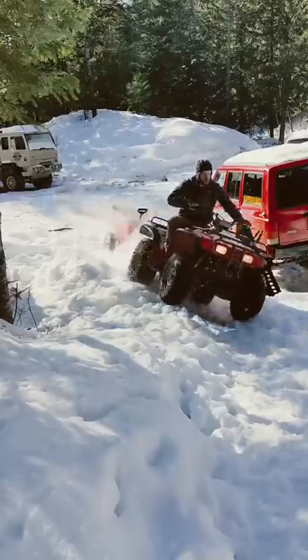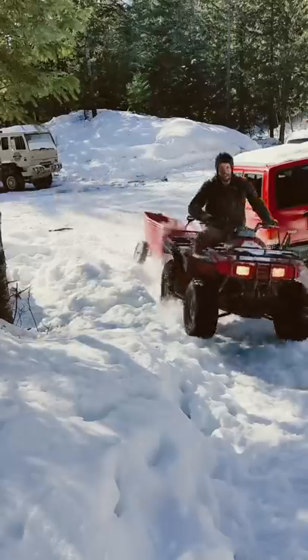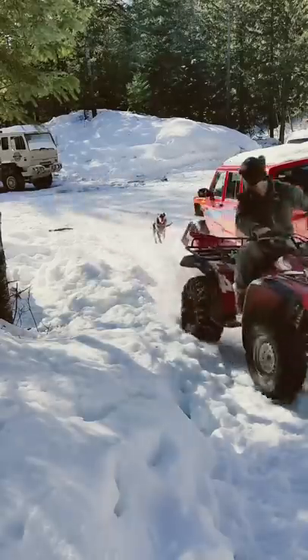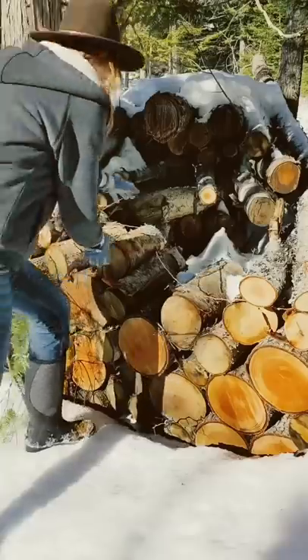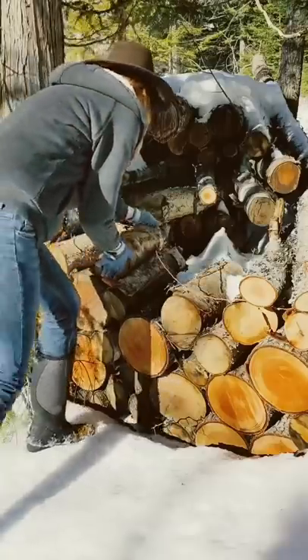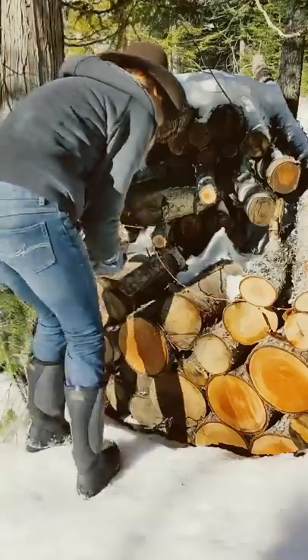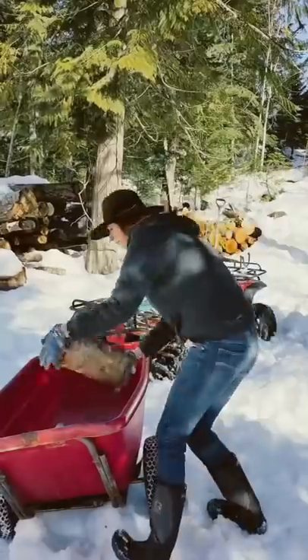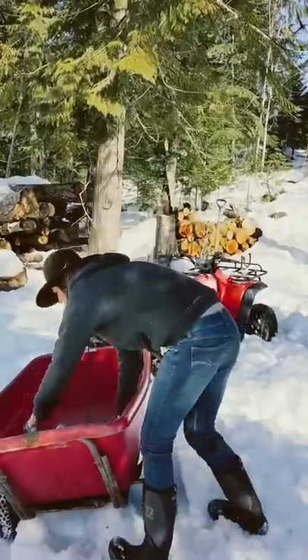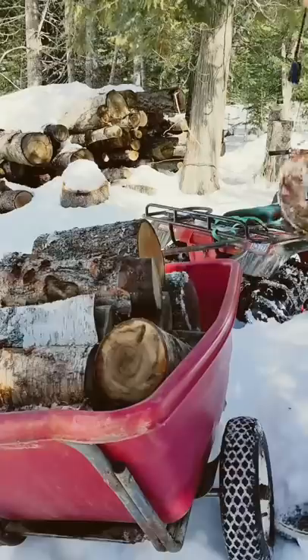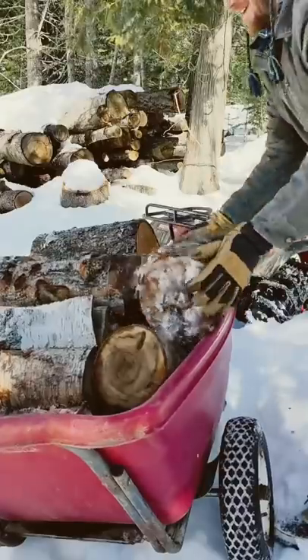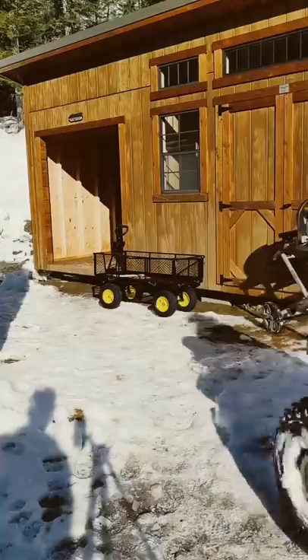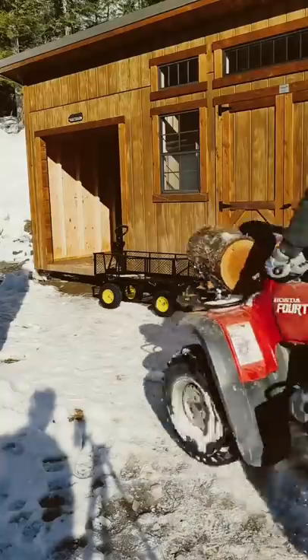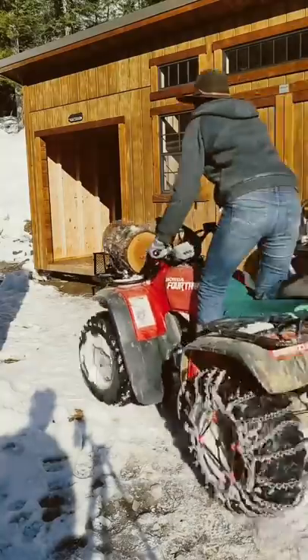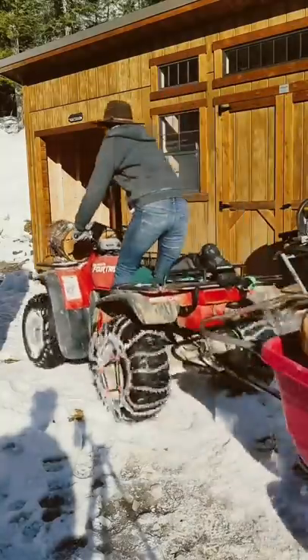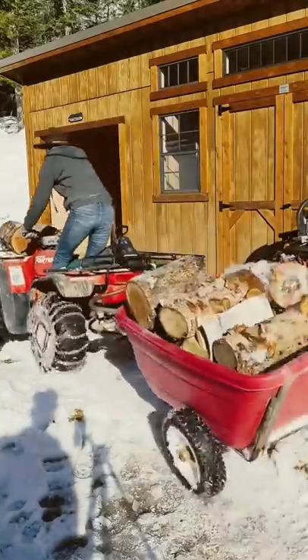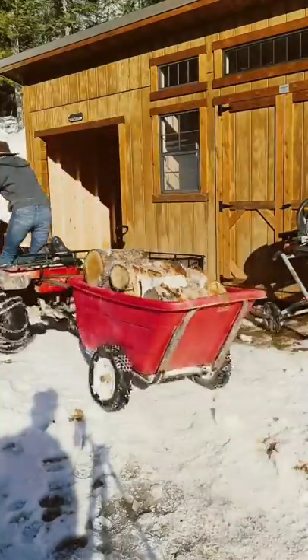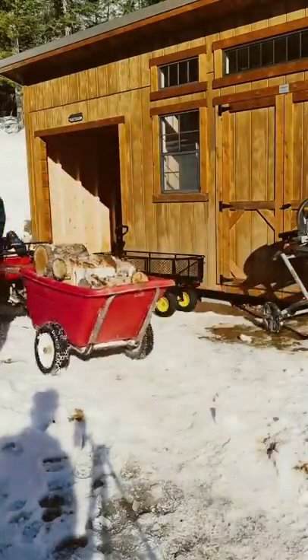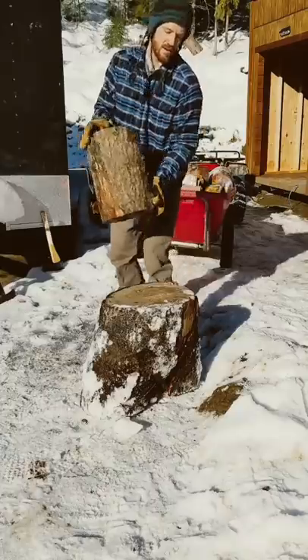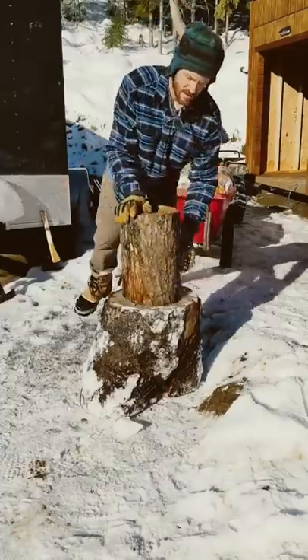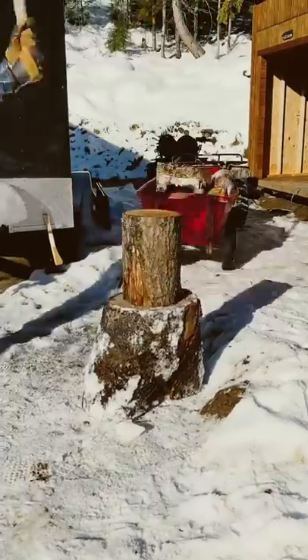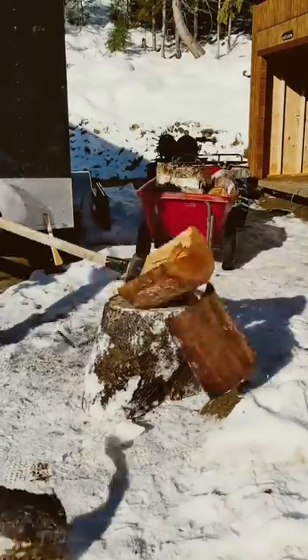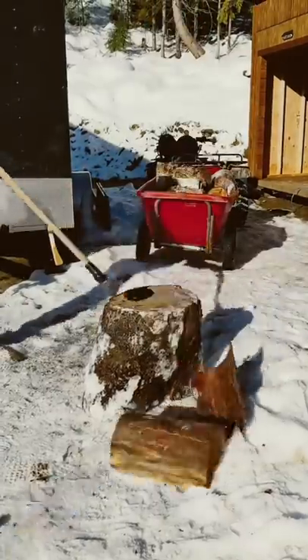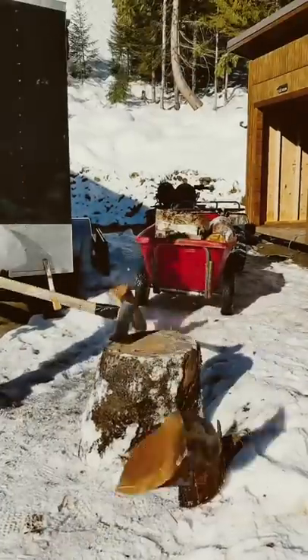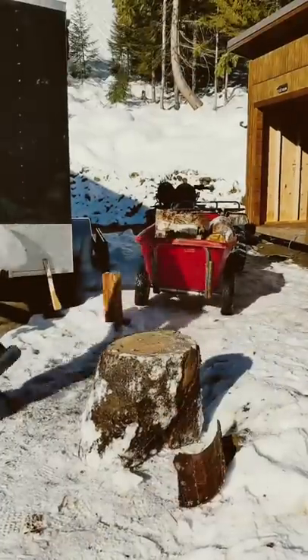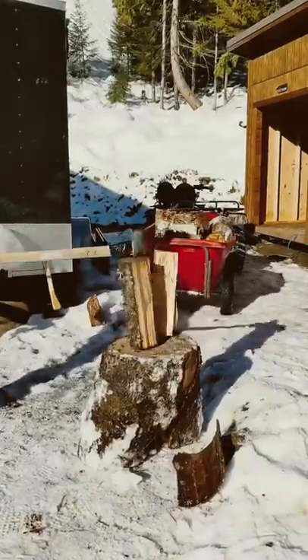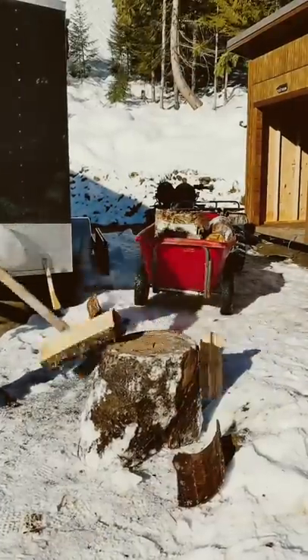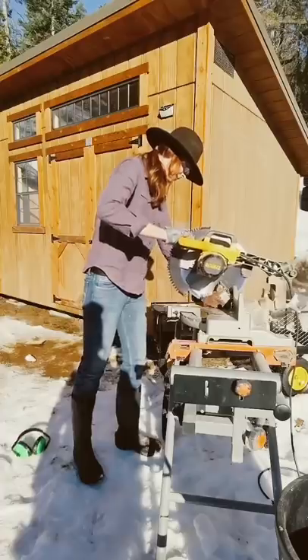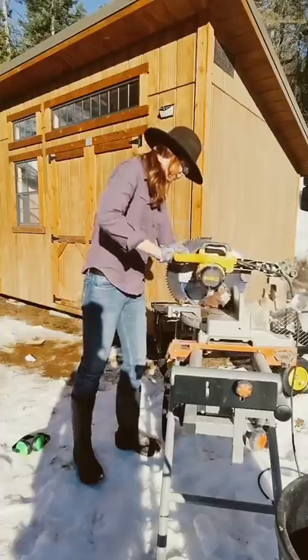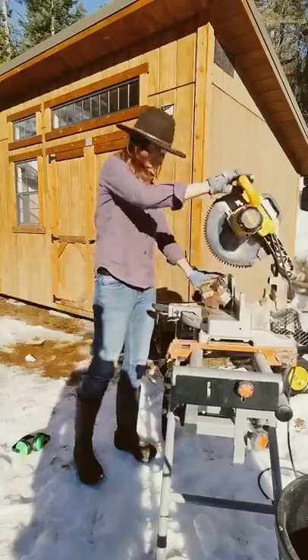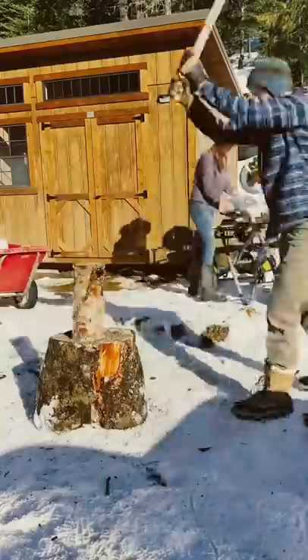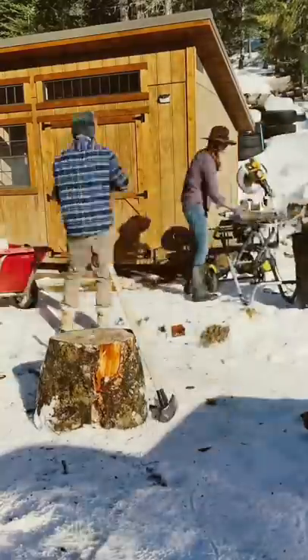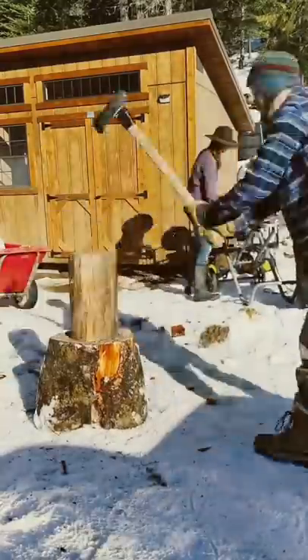Last spring, when we were clearing our building site, we cut up a bunch of rounds that have been drying all summer. Ideally we would have been doing all of this over the summer, but getting our building dried in before the first snow was our biggest priority. We also didn't know that our wood stove was only going to take 16-inch logs, so after Riley splits them, I have to cut them to length.